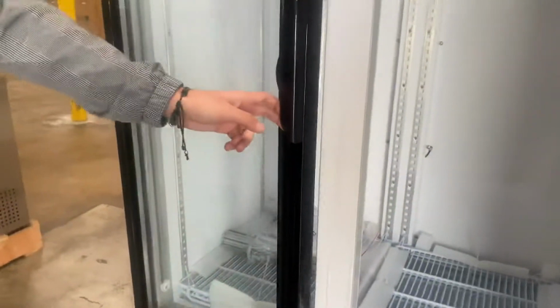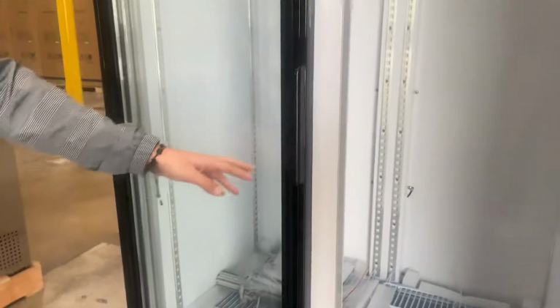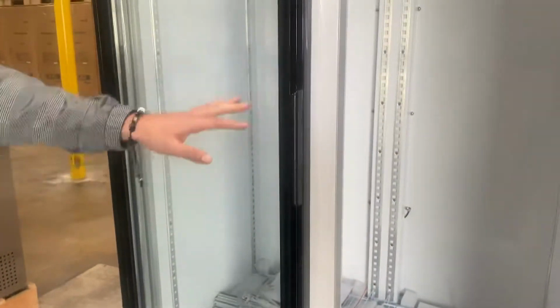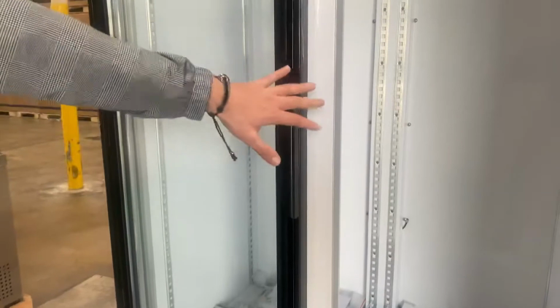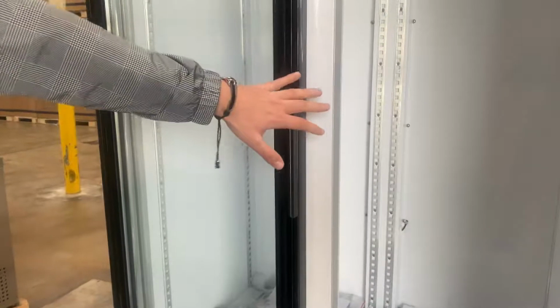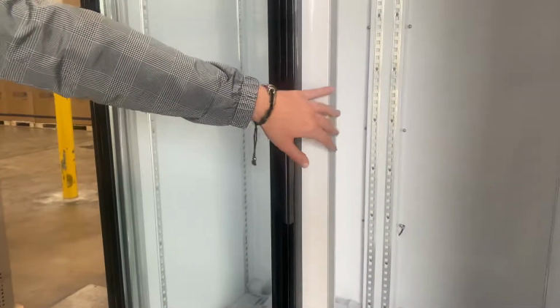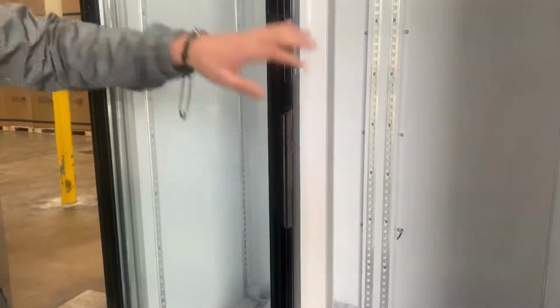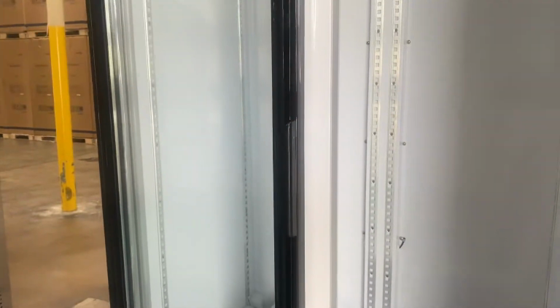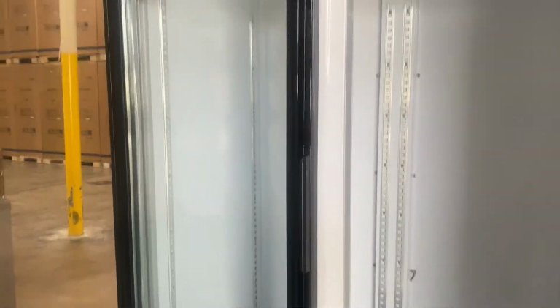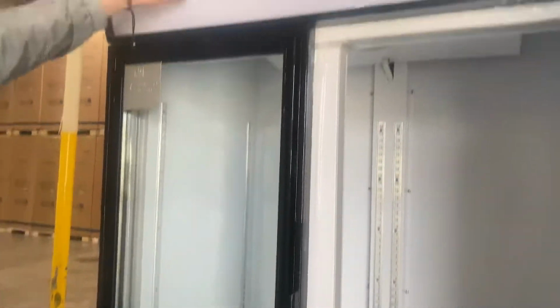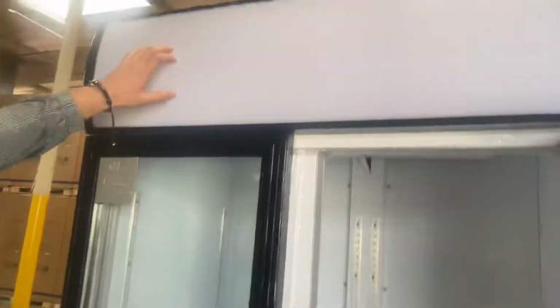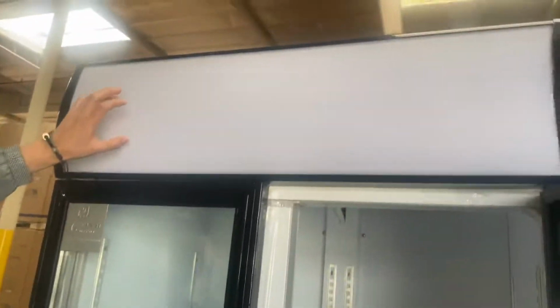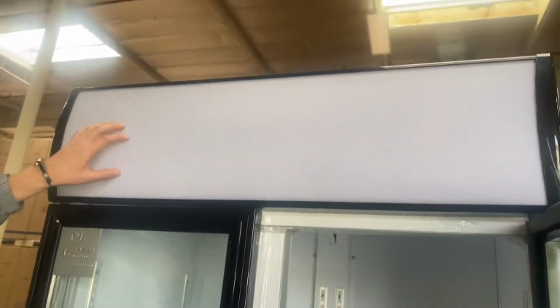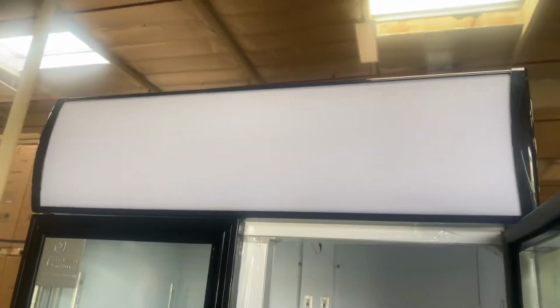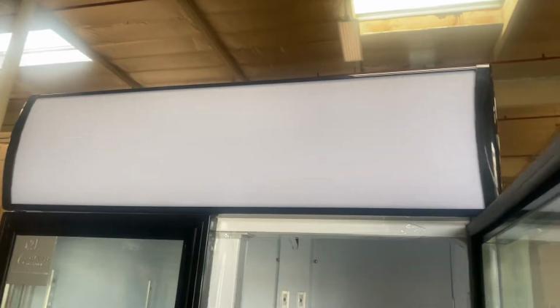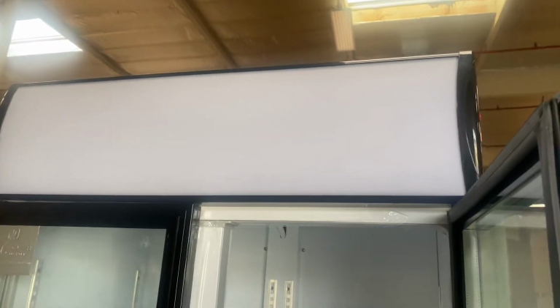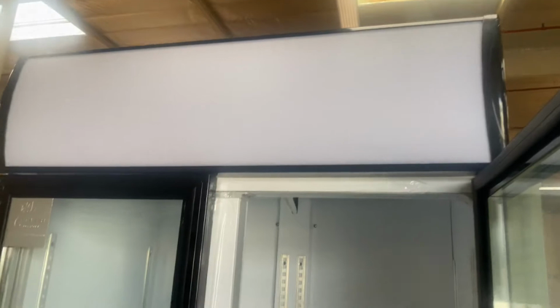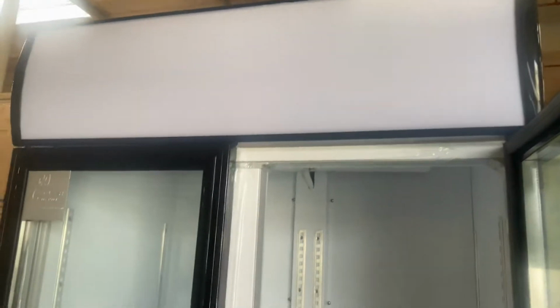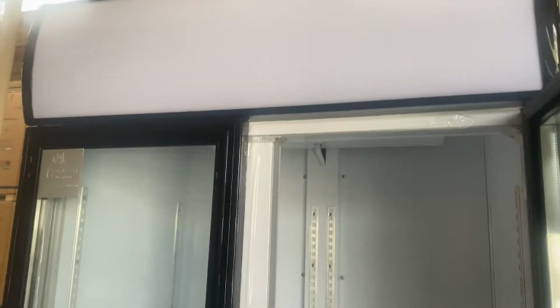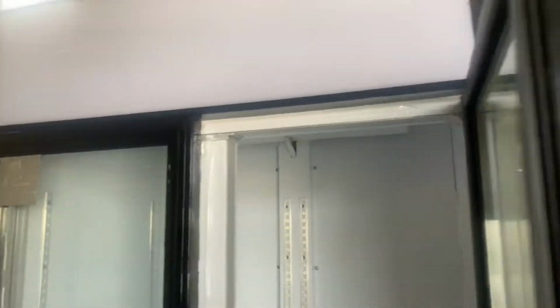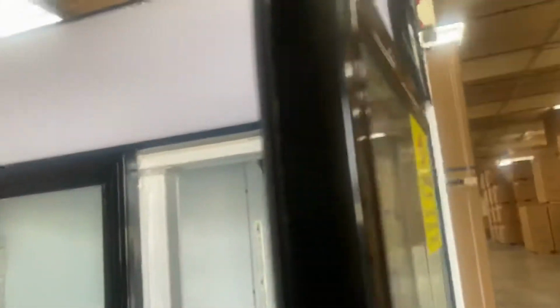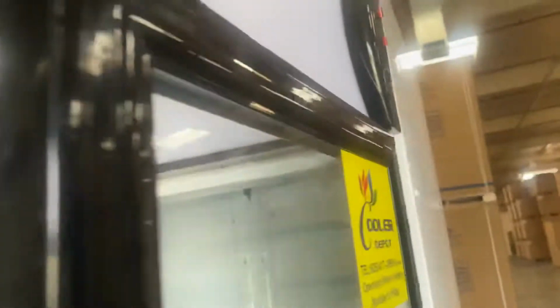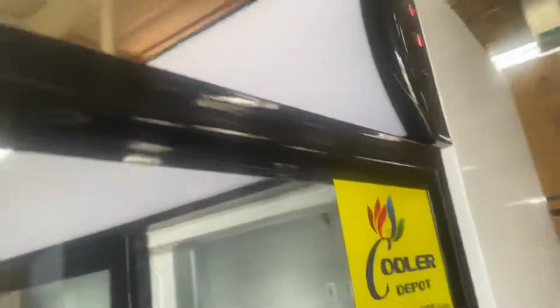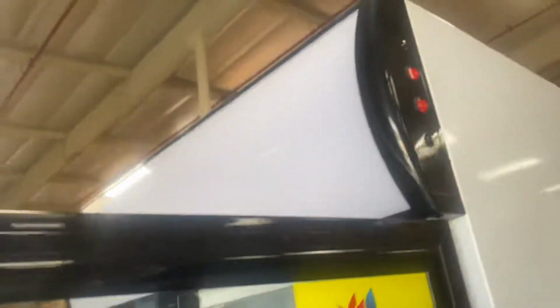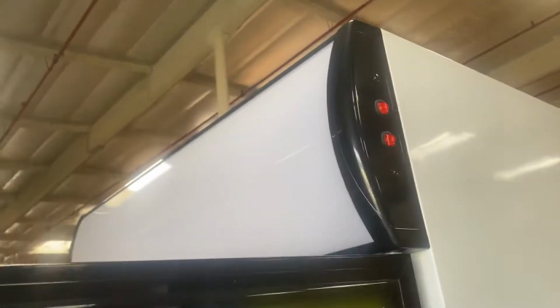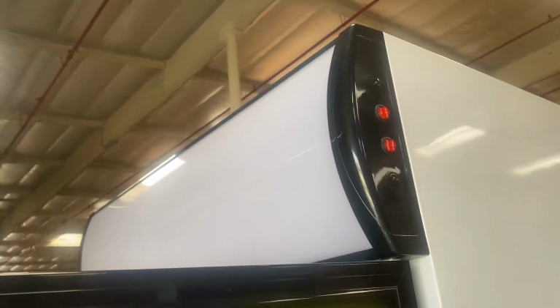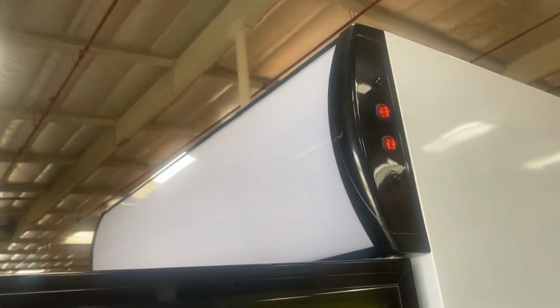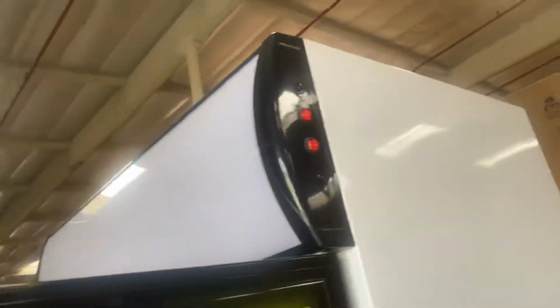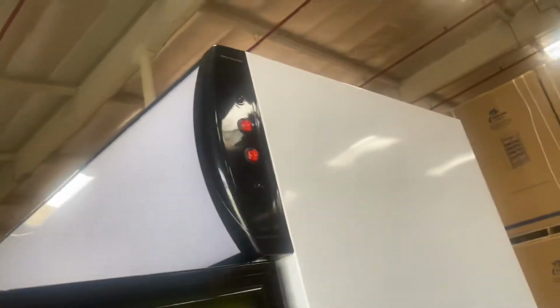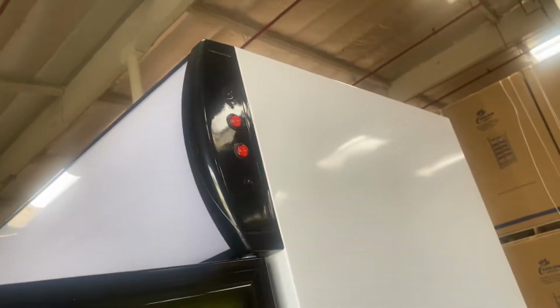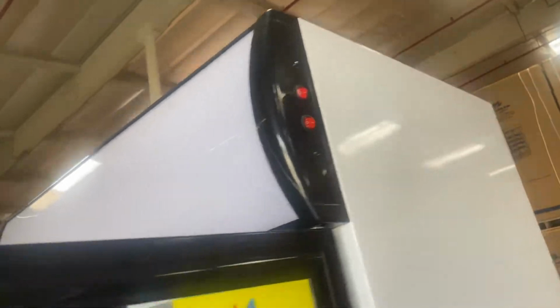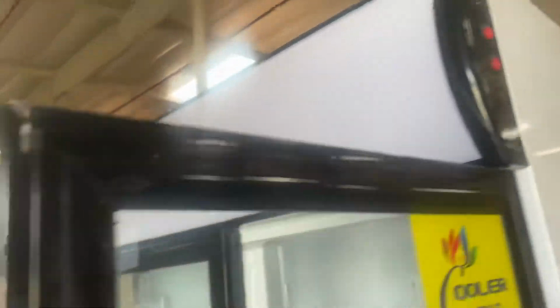Aside from lights on the inside, we also have a light on the top right here on the banner, which you can turn on and off. You can see the switches for that on the side.